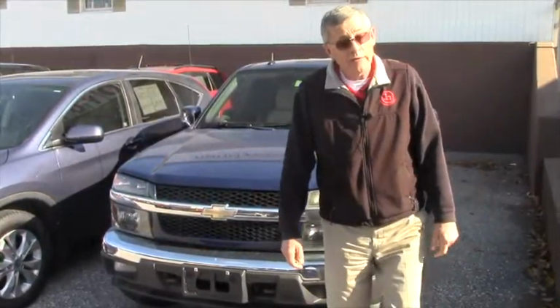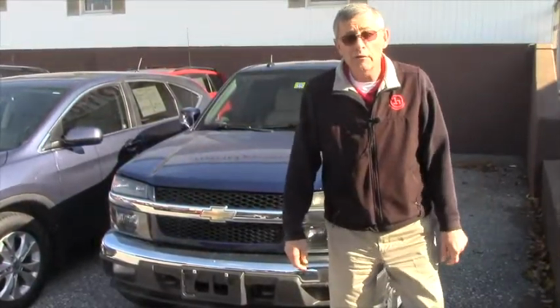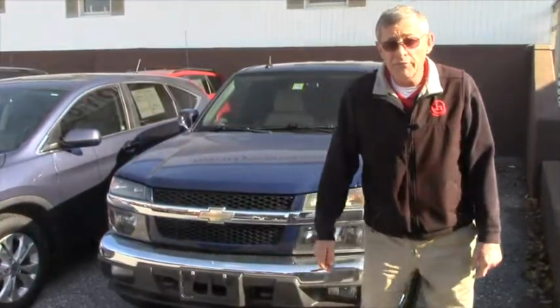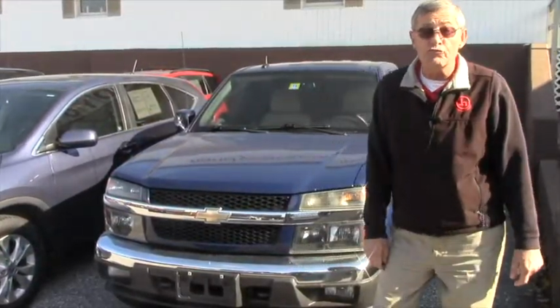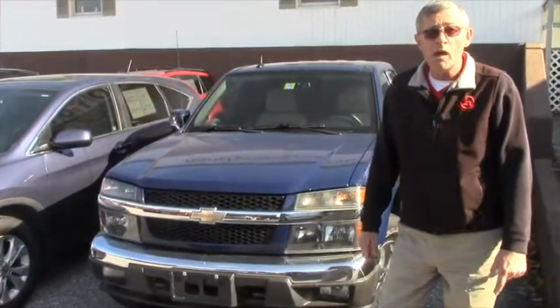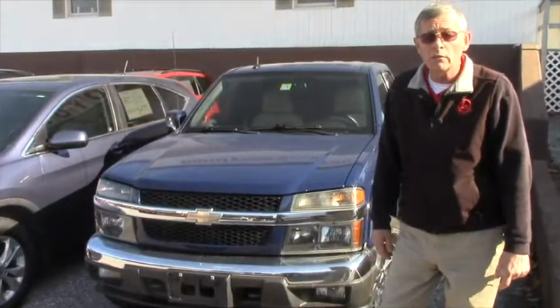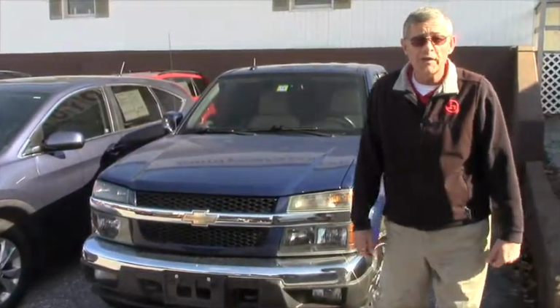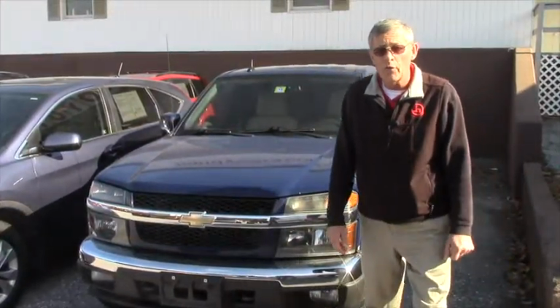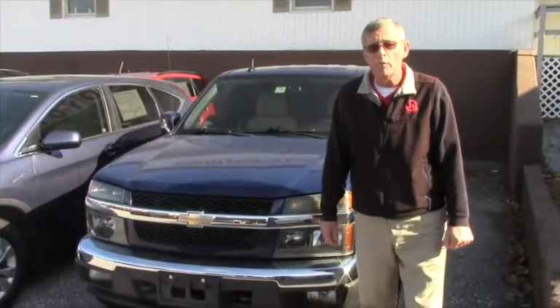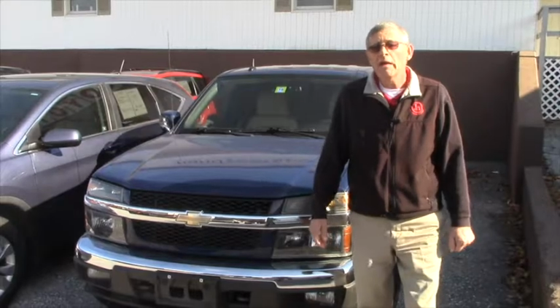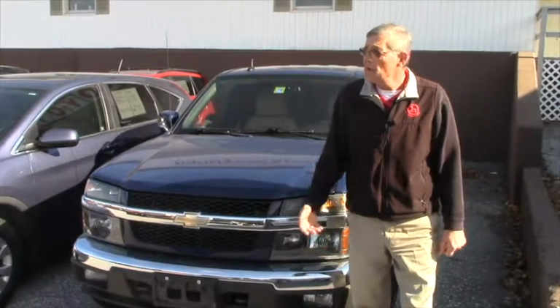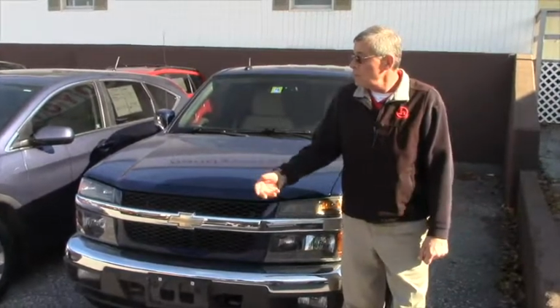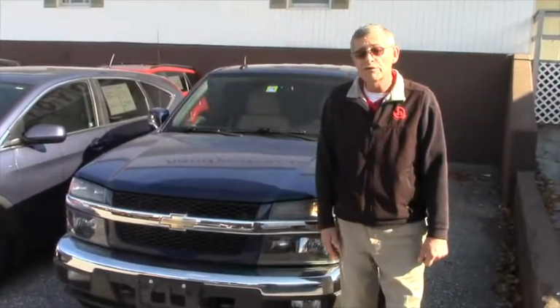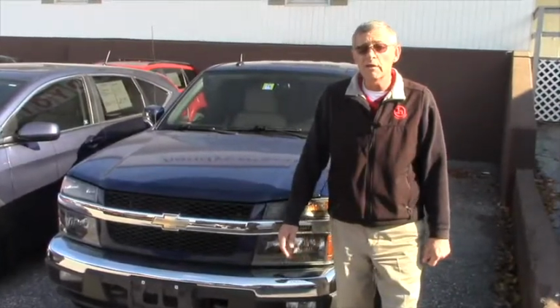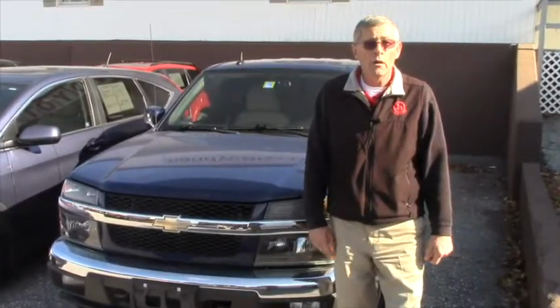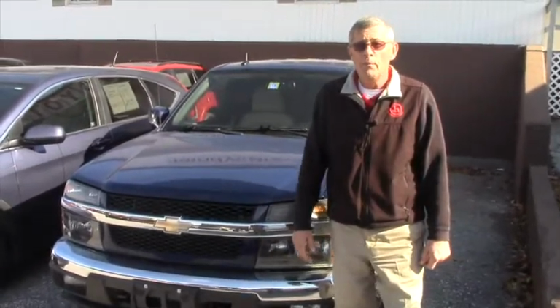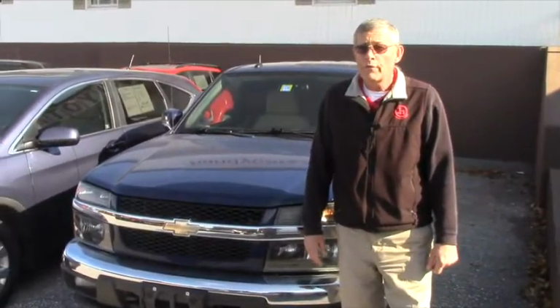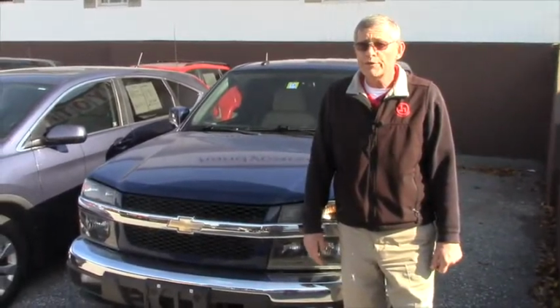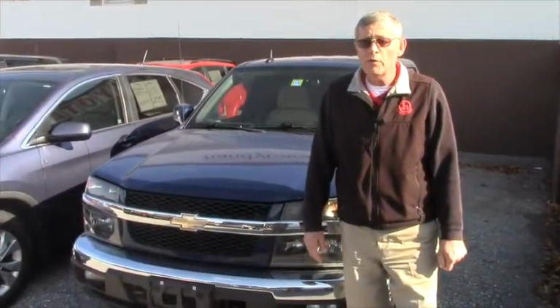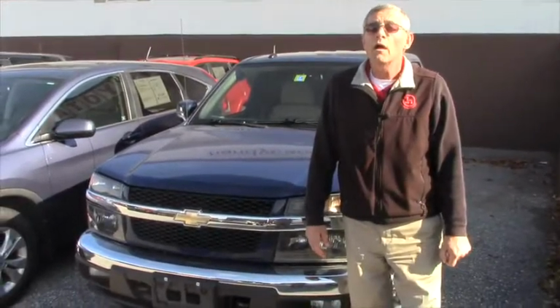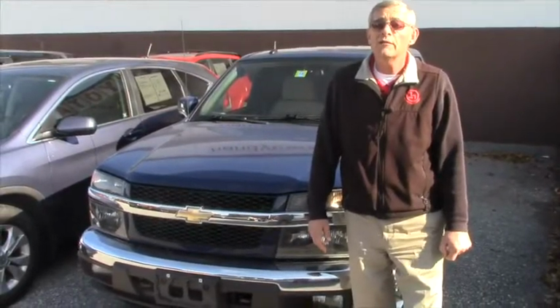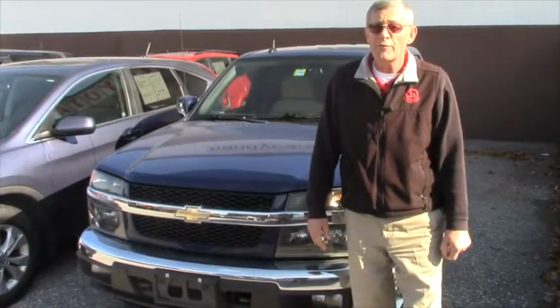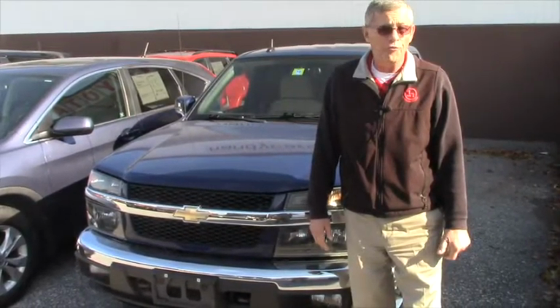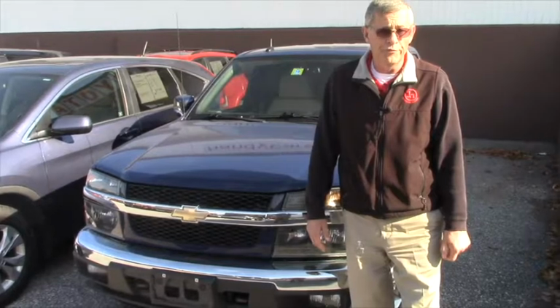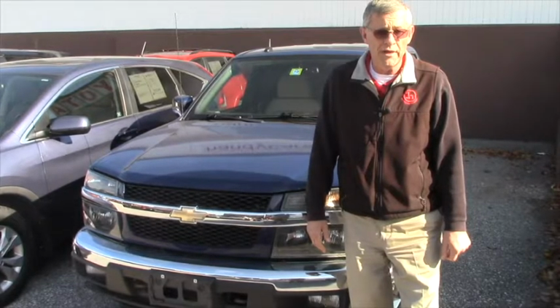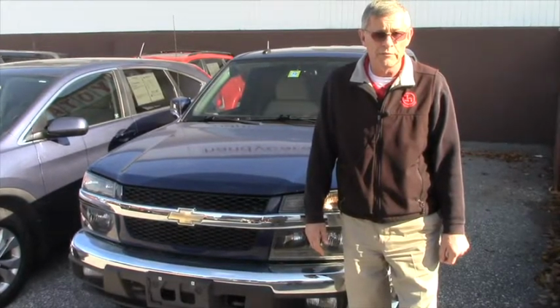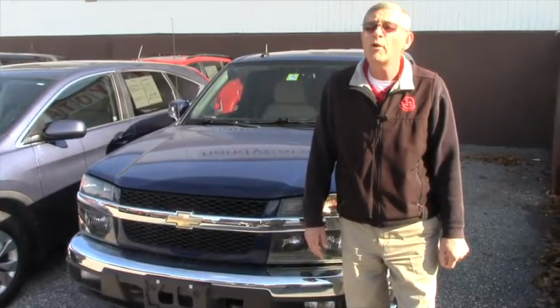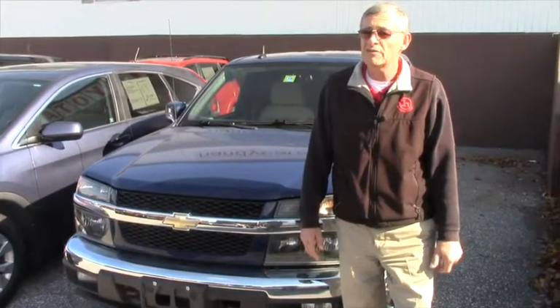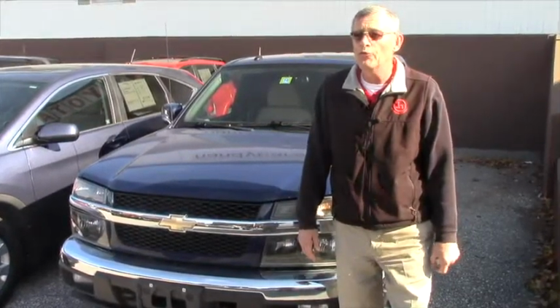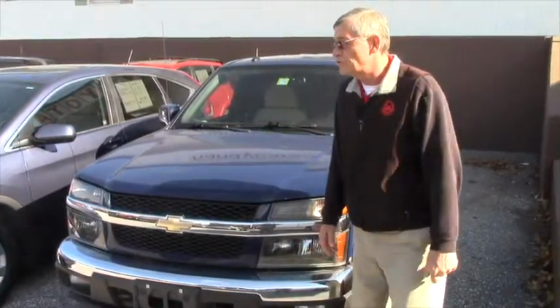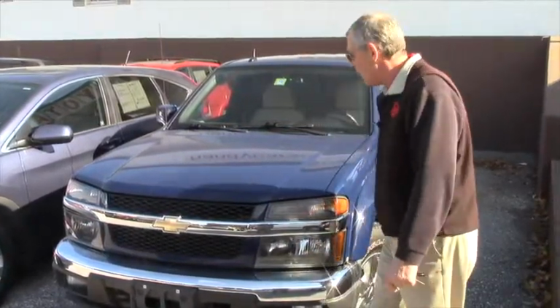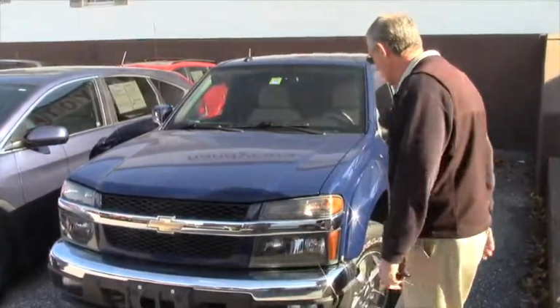Nice vehicle, clean vehicle, runs well. I've taken it out on the highway and through the city here. Very predictable and rather powerful with the V8 engine. Step on the gas, you move, you do. It's got a 5.3 in it.